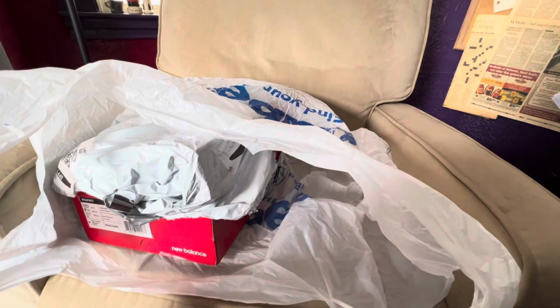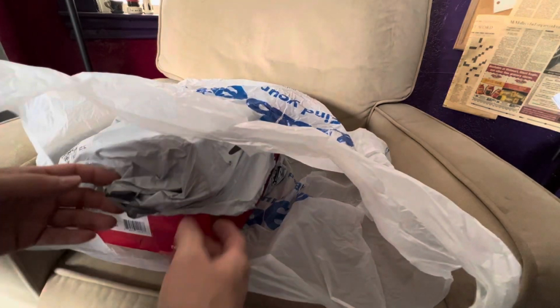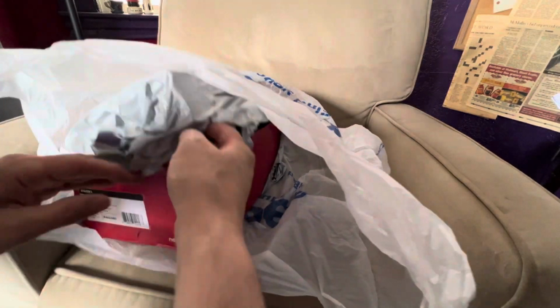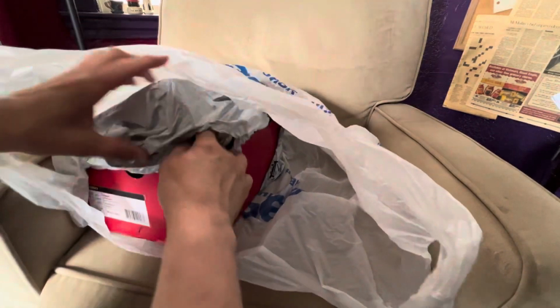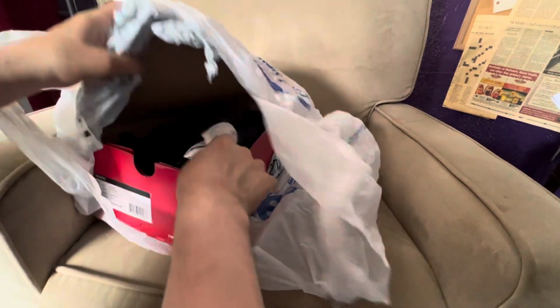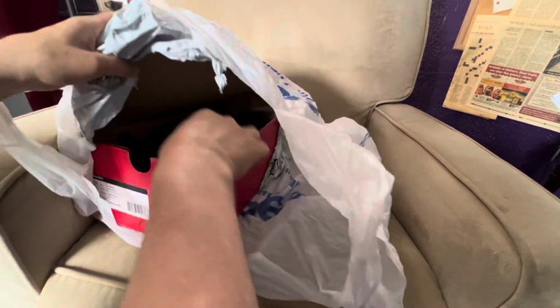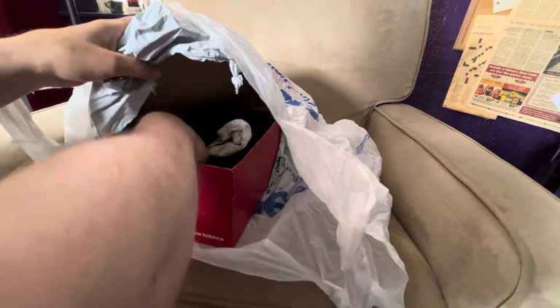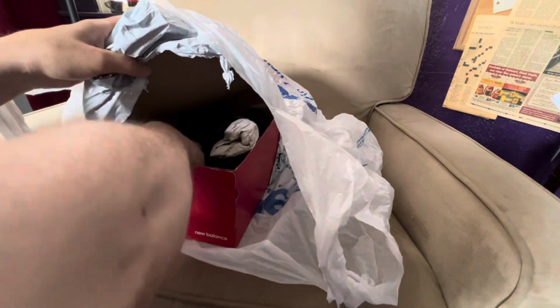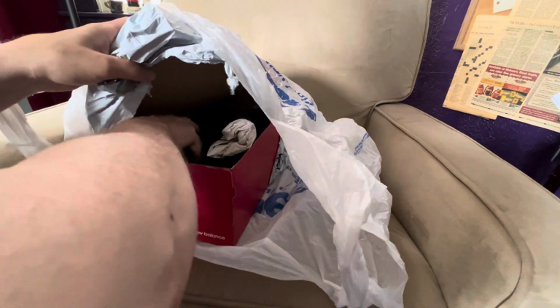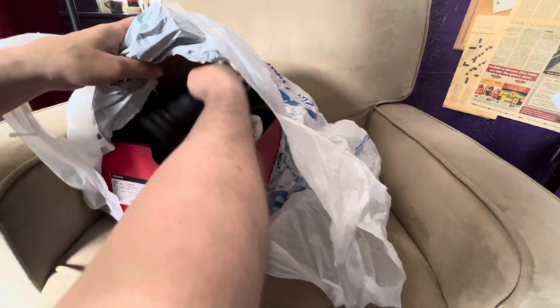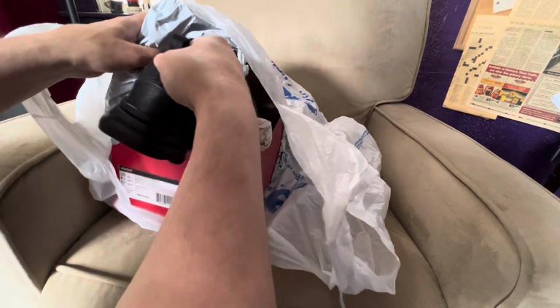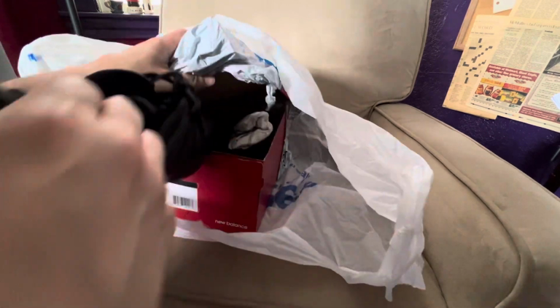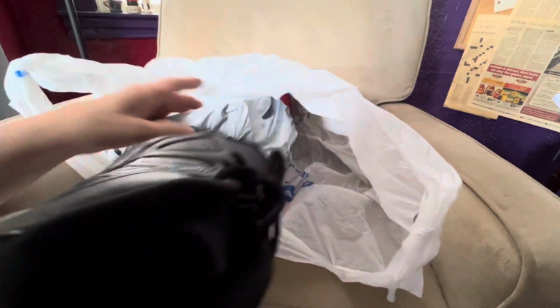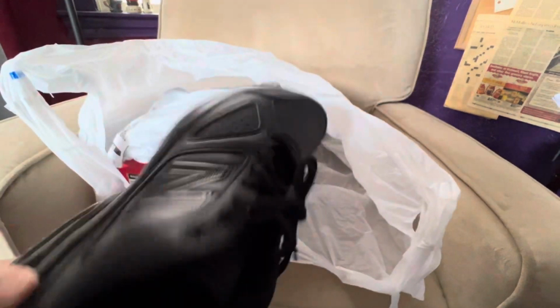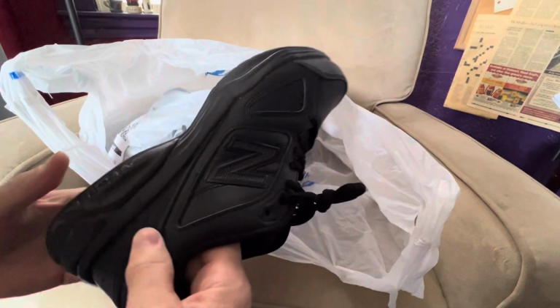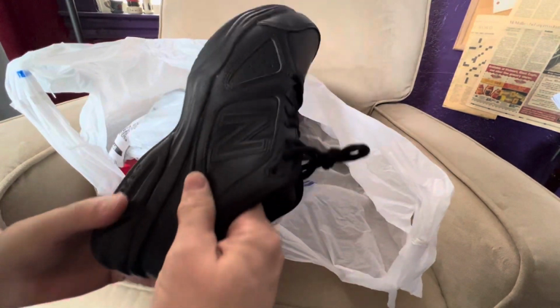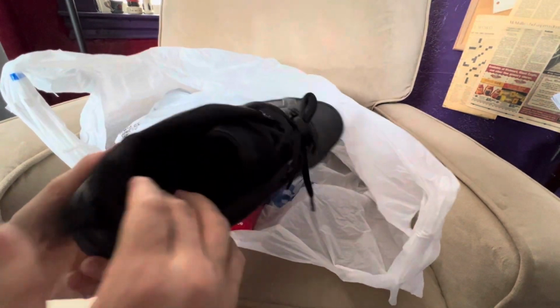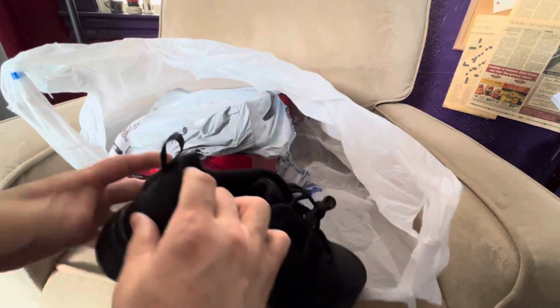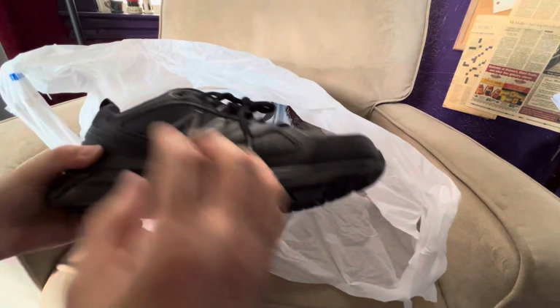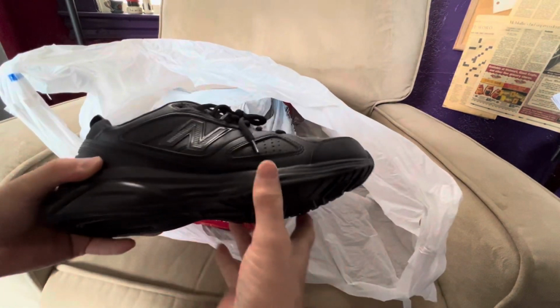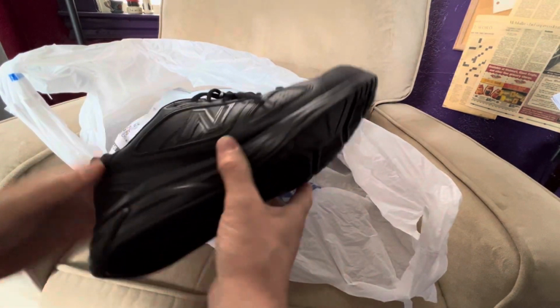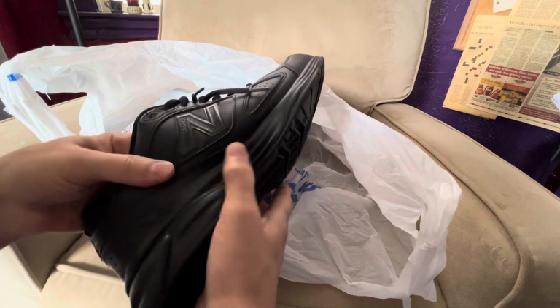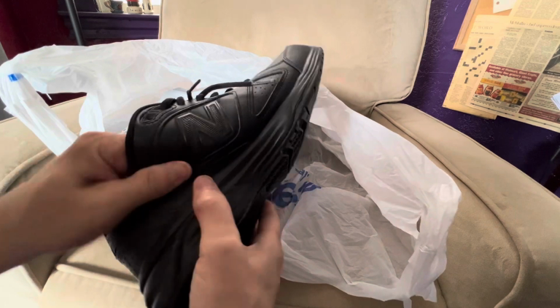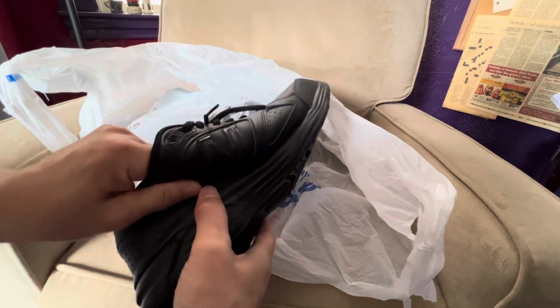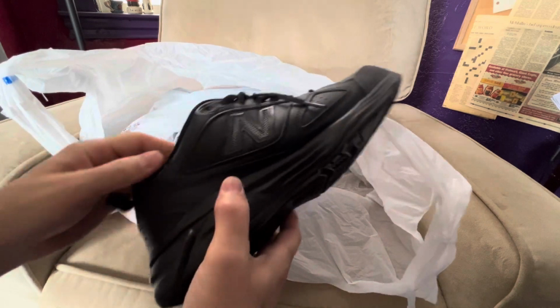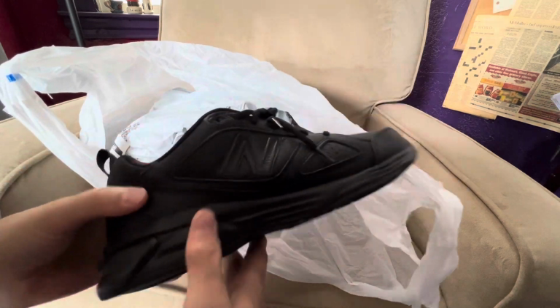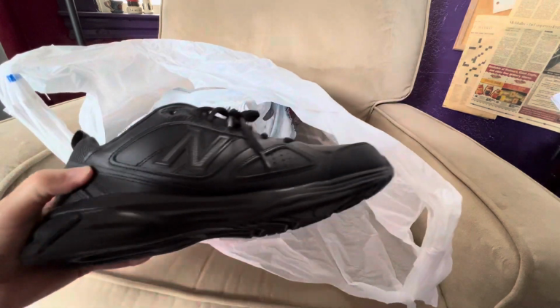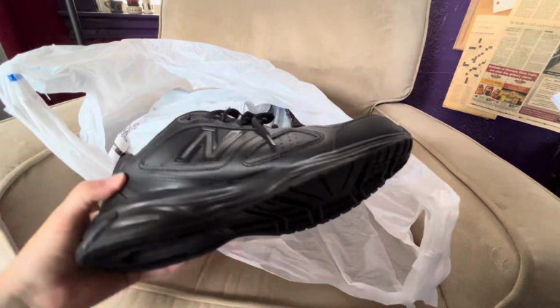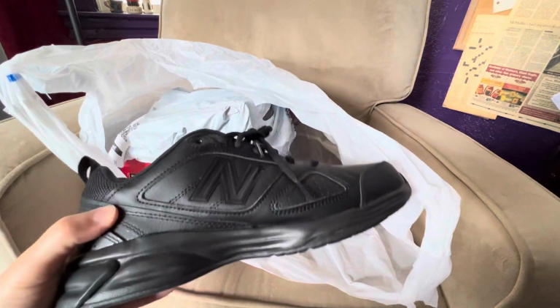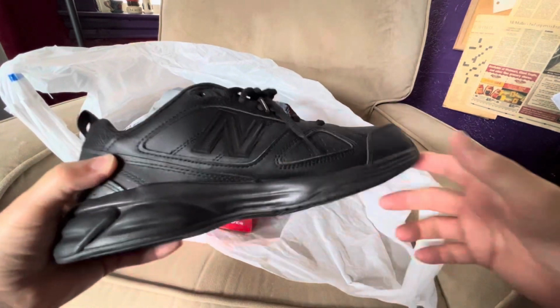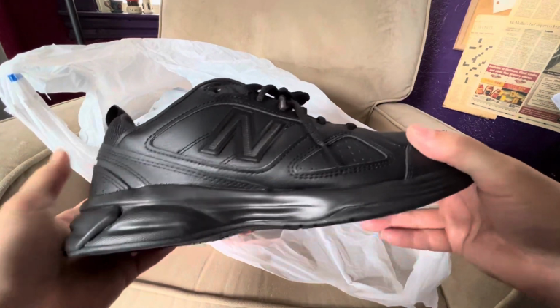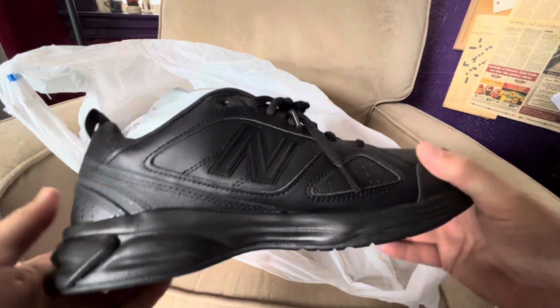What's up guys, this is the New Balance 623s version 3. I got these off Amazon for less than 50 bucks and I thought, wow, what a great deal. They are cool looking as you can see.